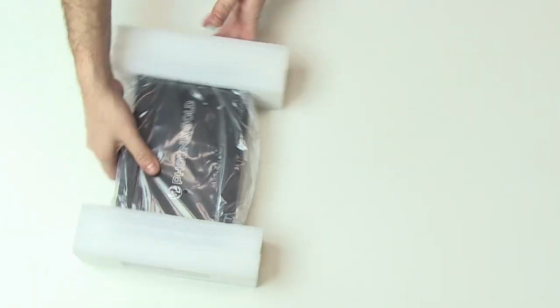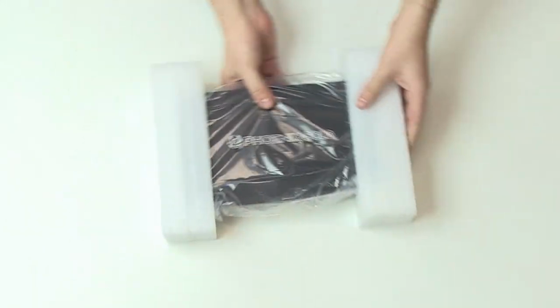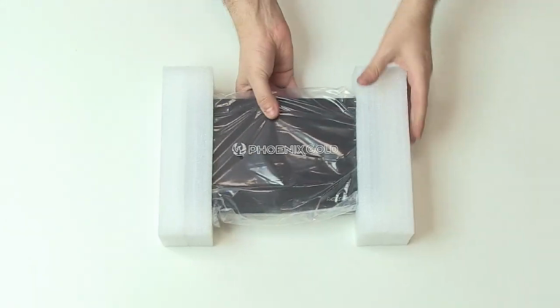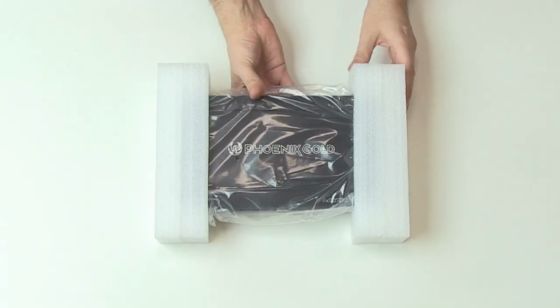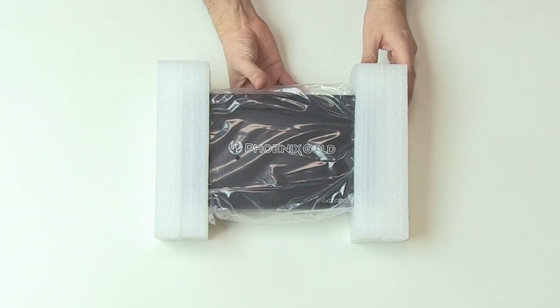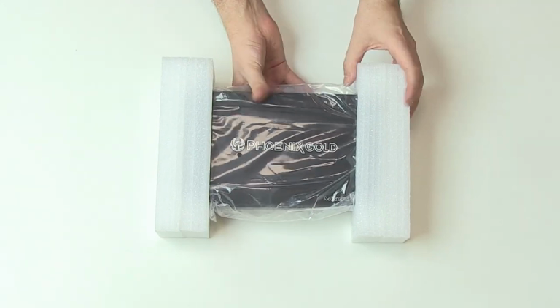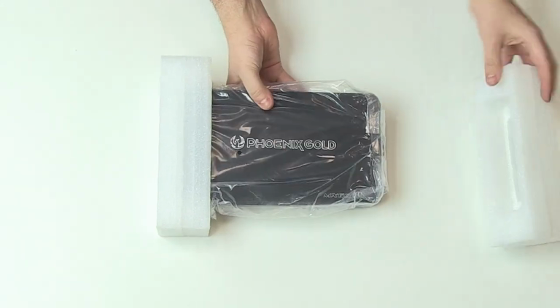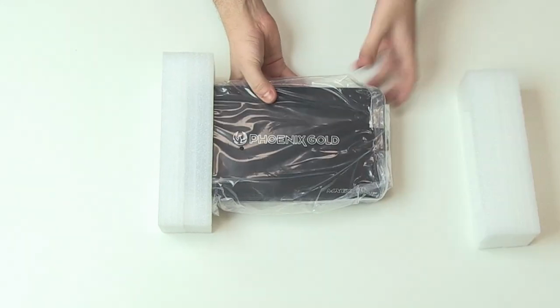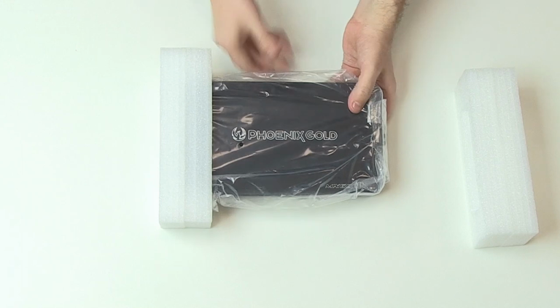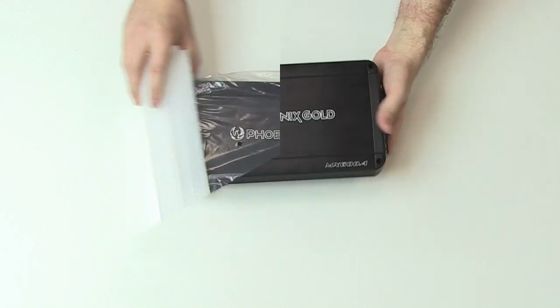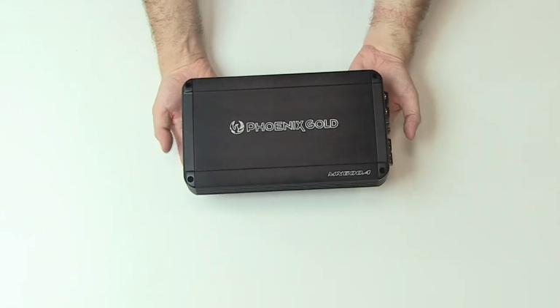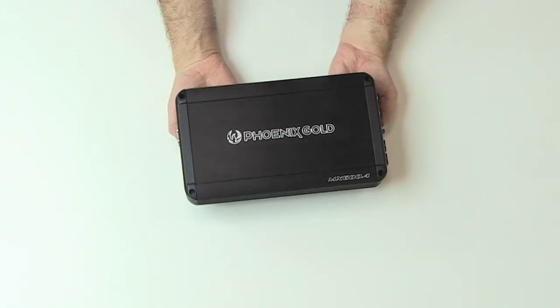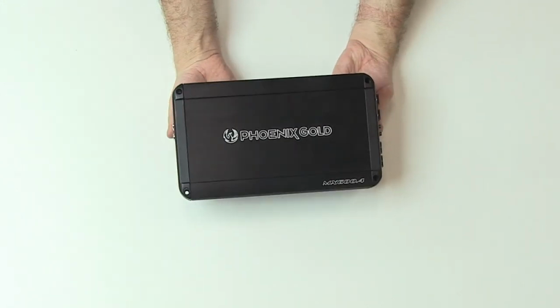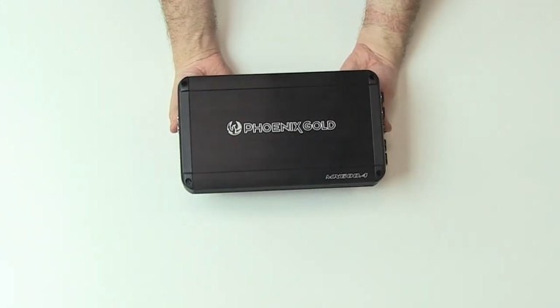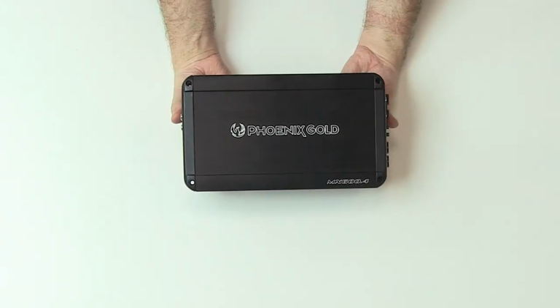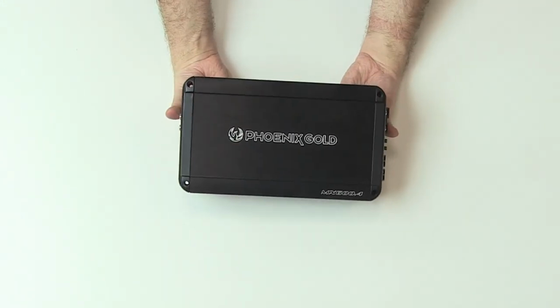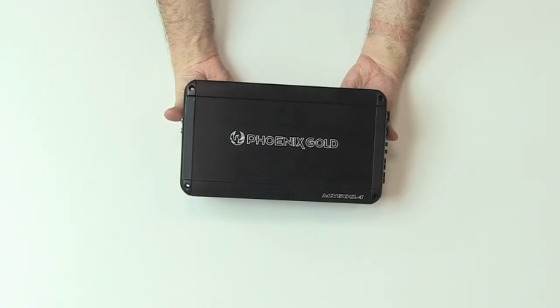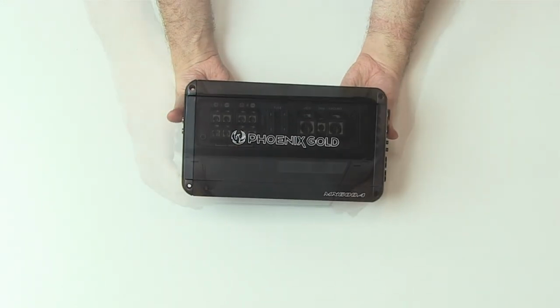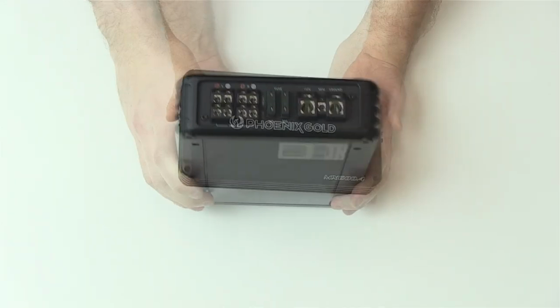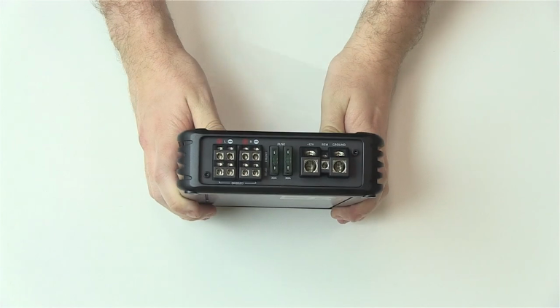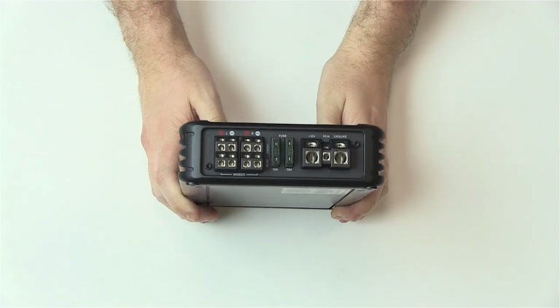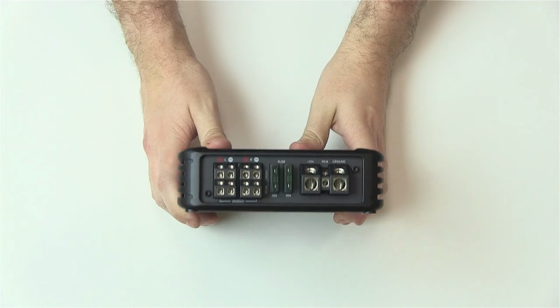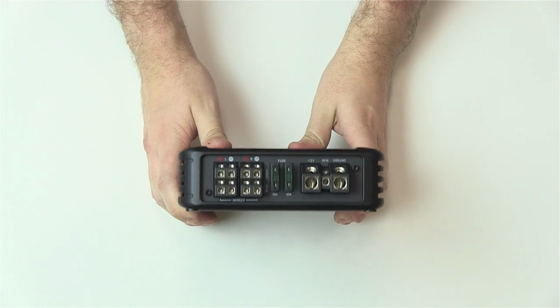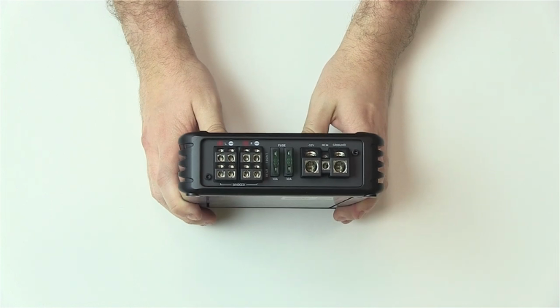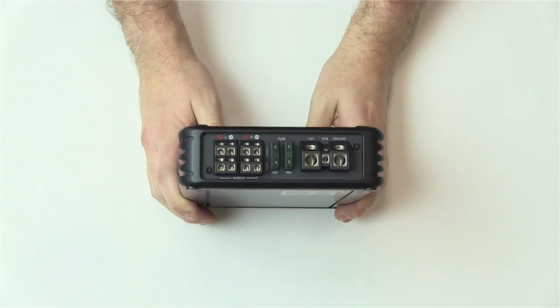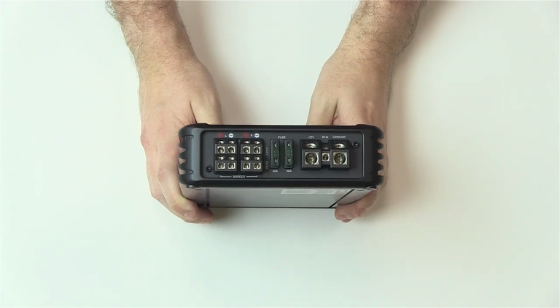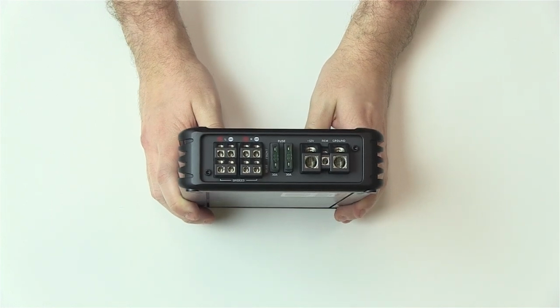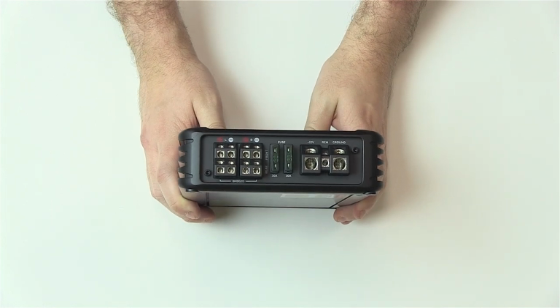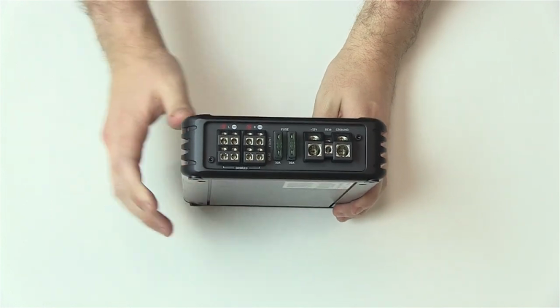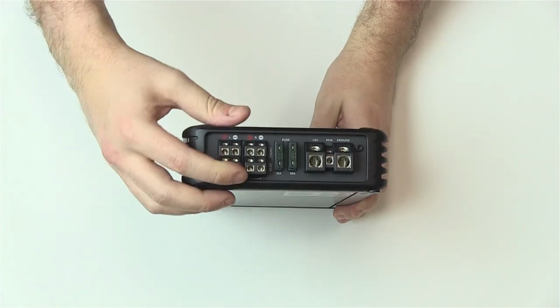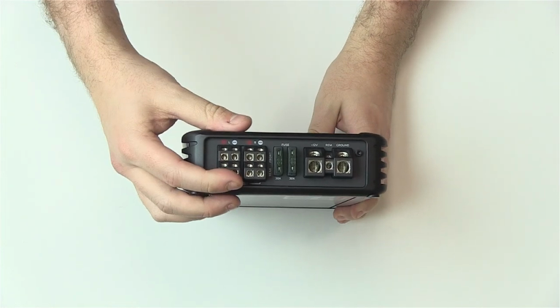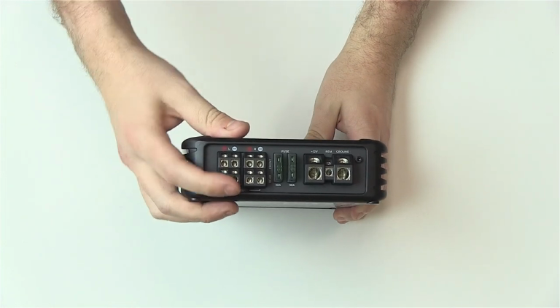Looking now at the MX amplifier, it really does prove that amazing things come in small packages. The direct insert power and speaker terminals are clearly labelled for ease of installation.